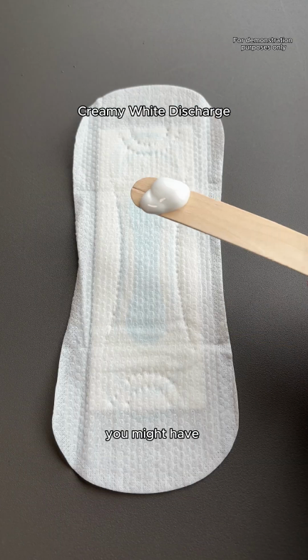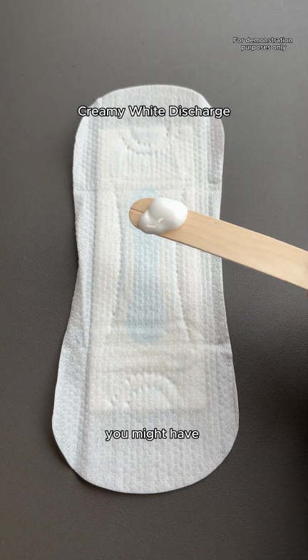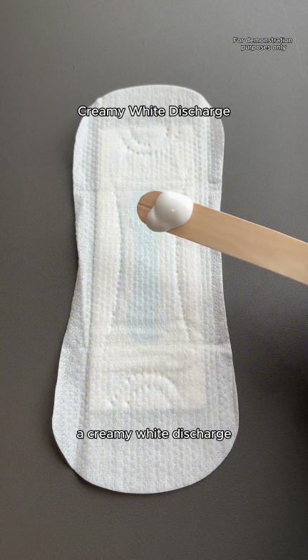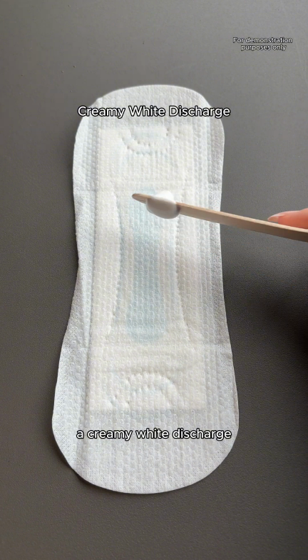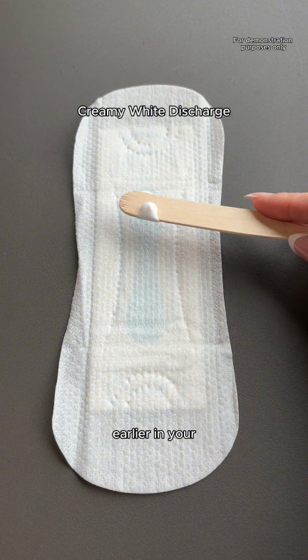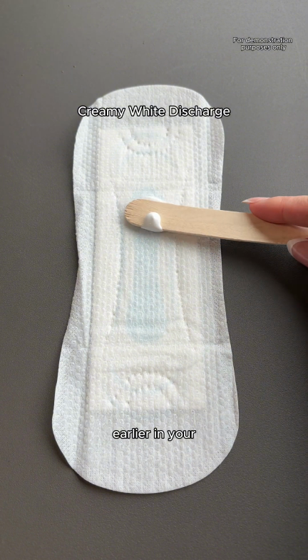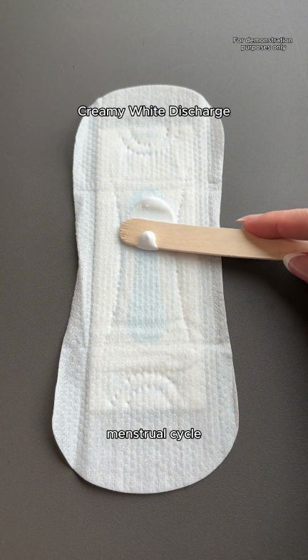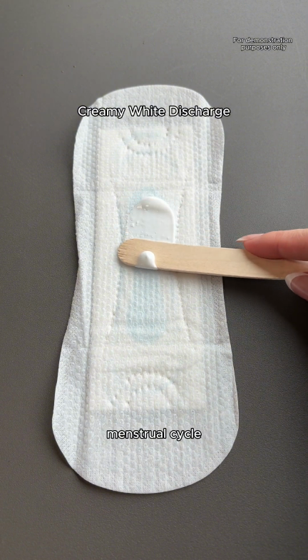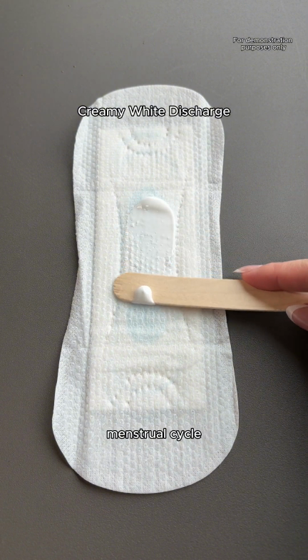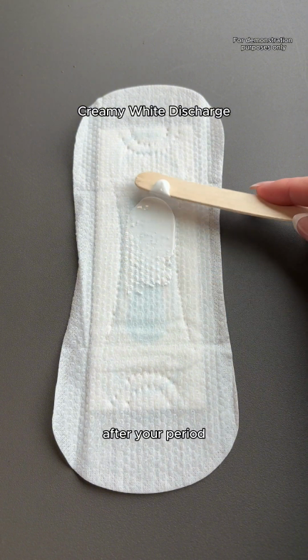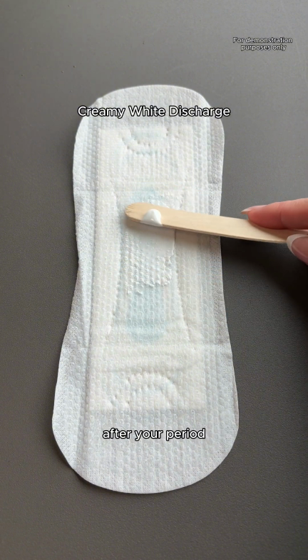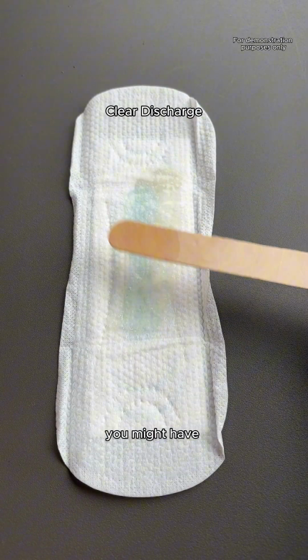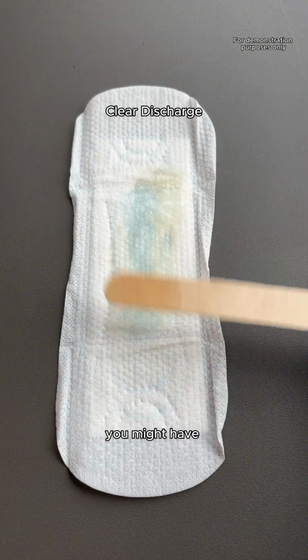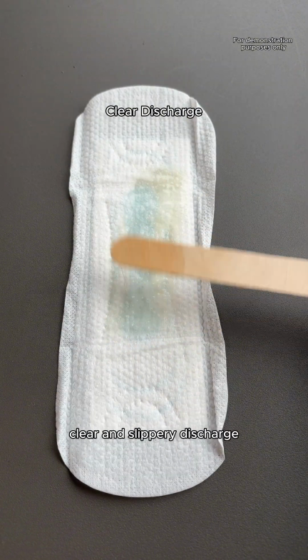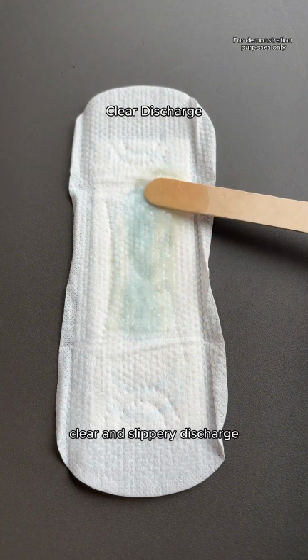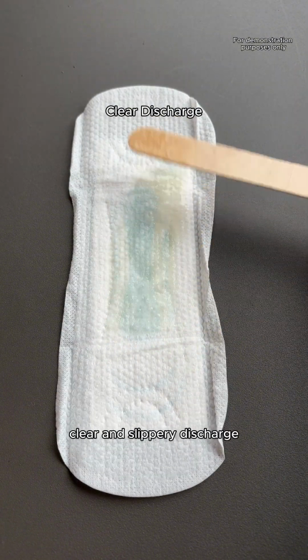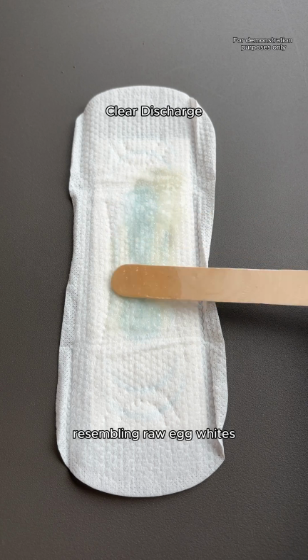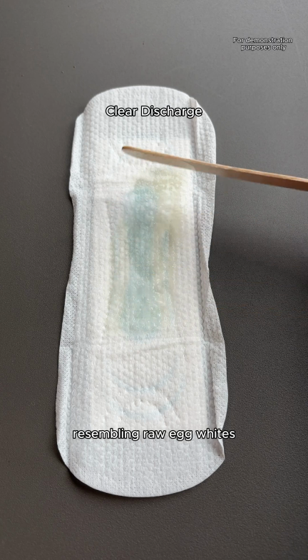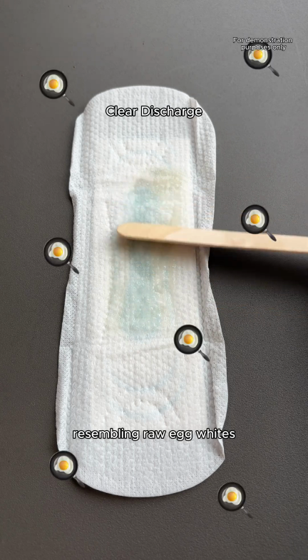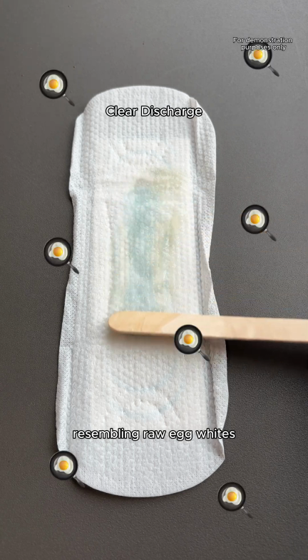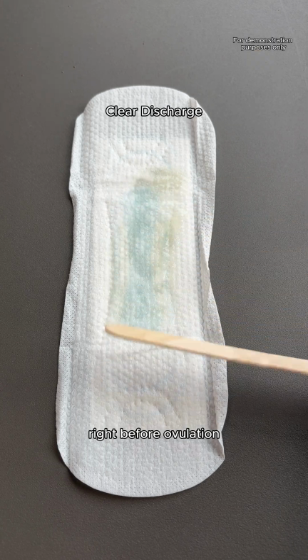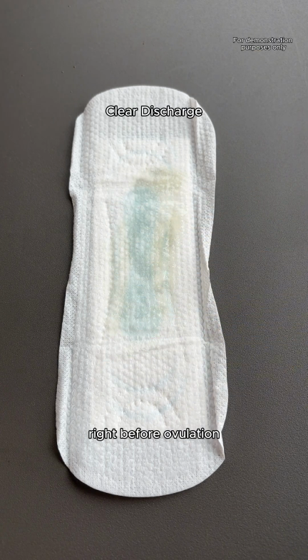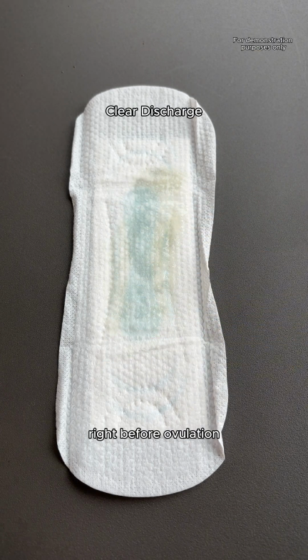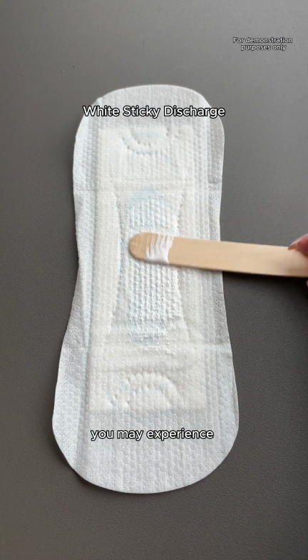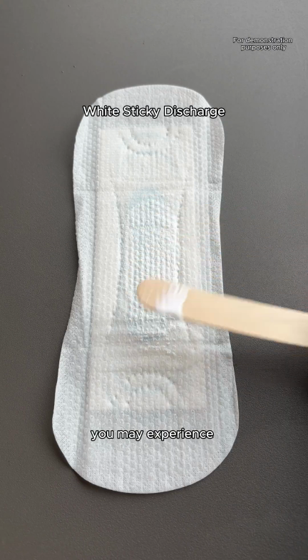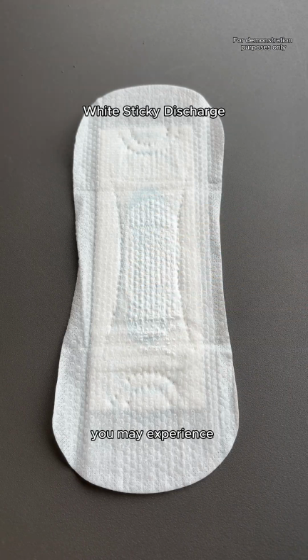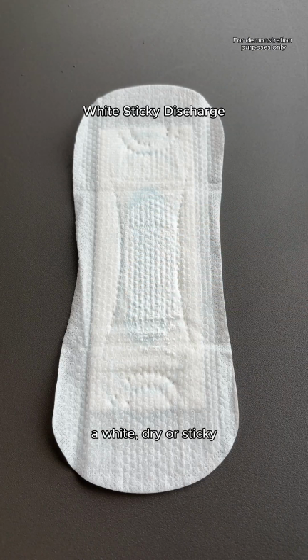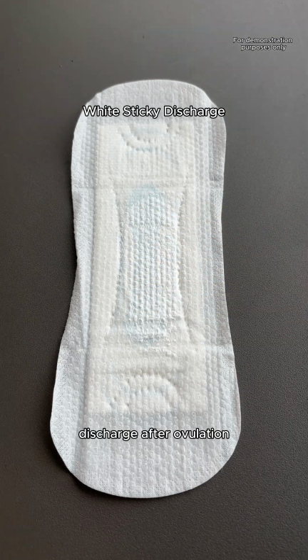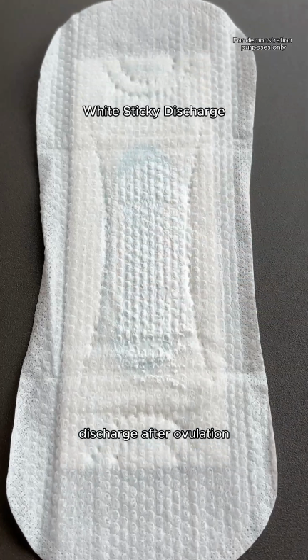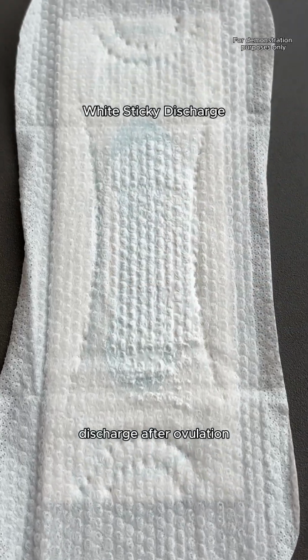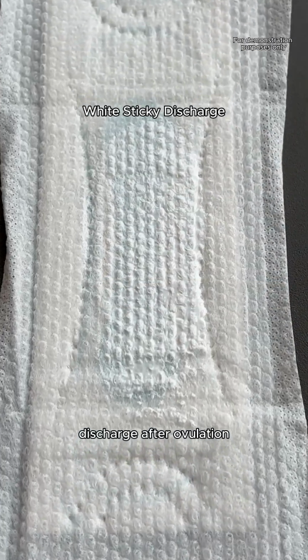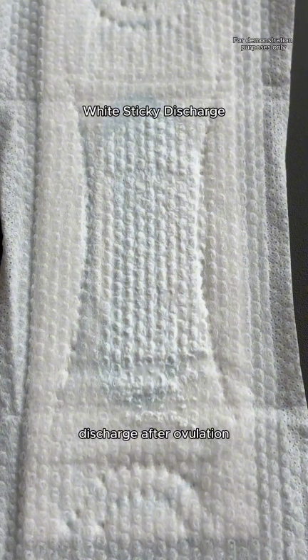You might have a creamy white discharge earlier in your menstrual cycle, after your period. You might have clear and slippery discharge resembling raw egg whites right before ovulation. You may experience a white, dry, or sticky discharge after ovulation.